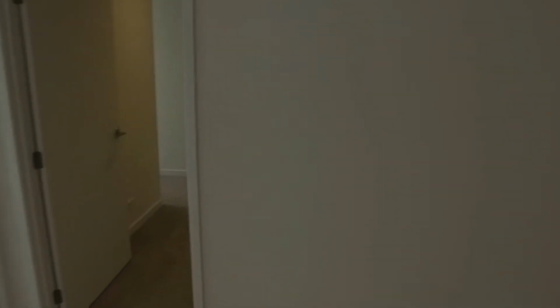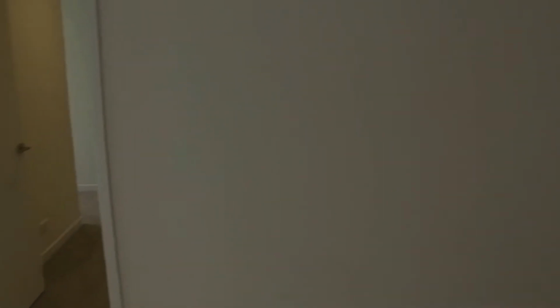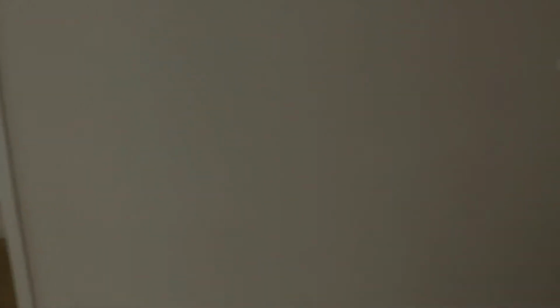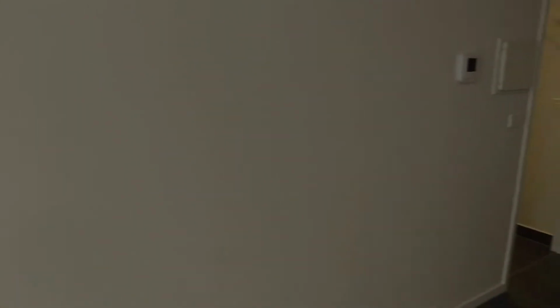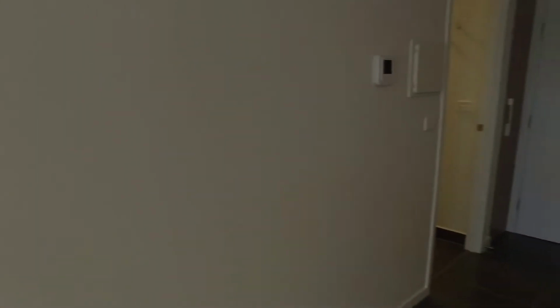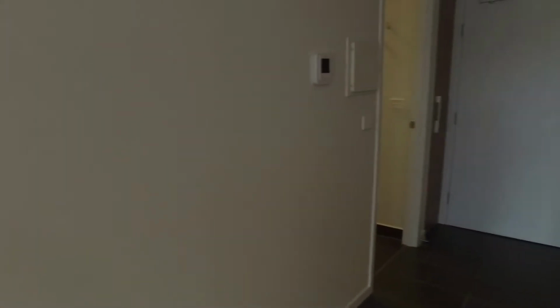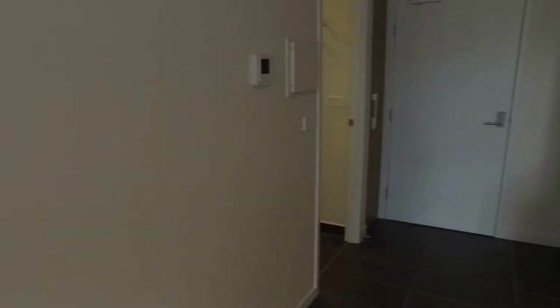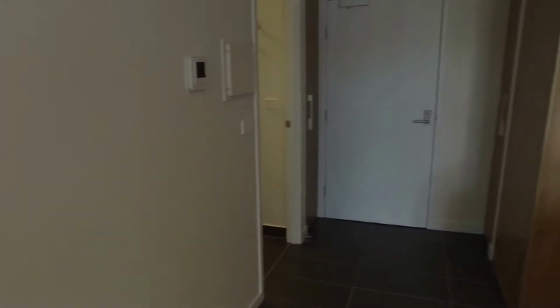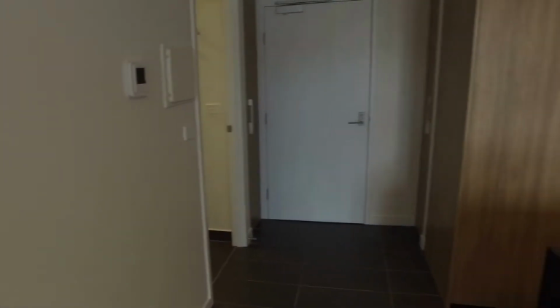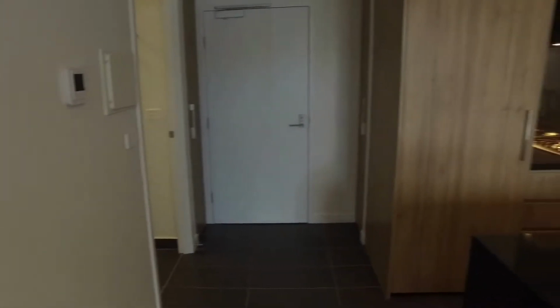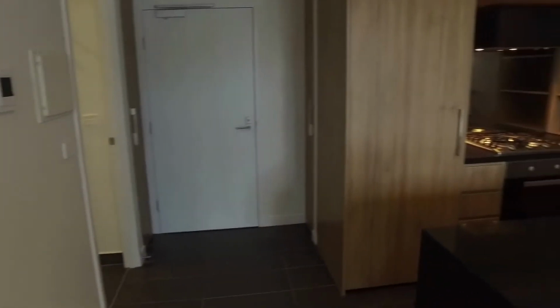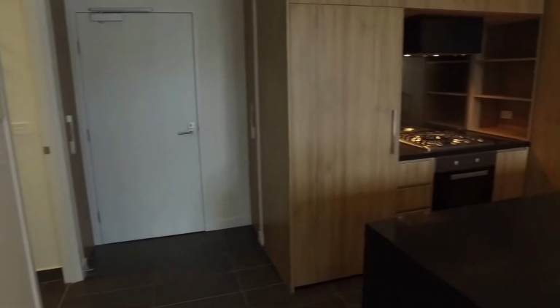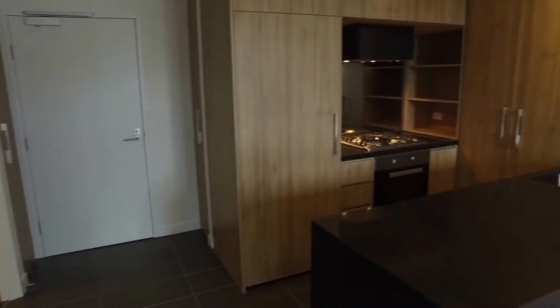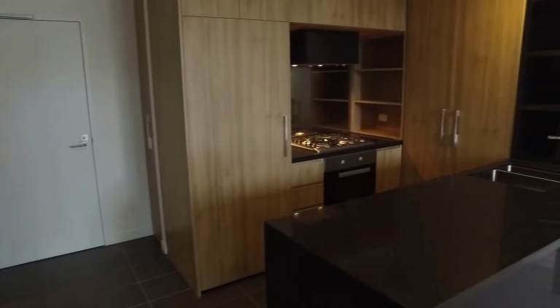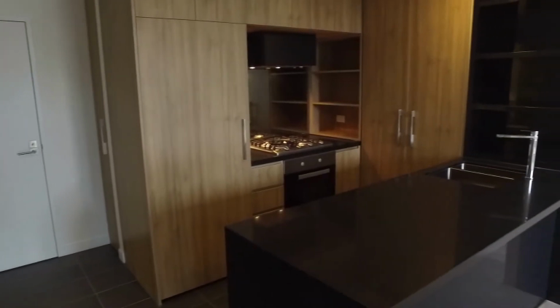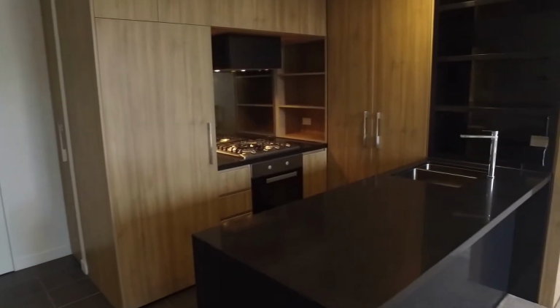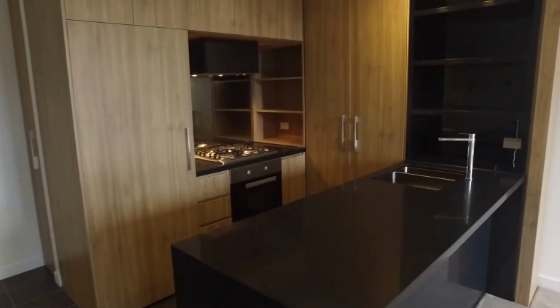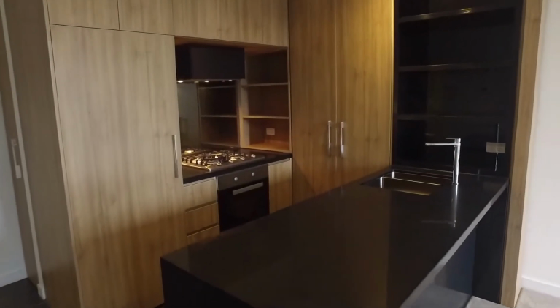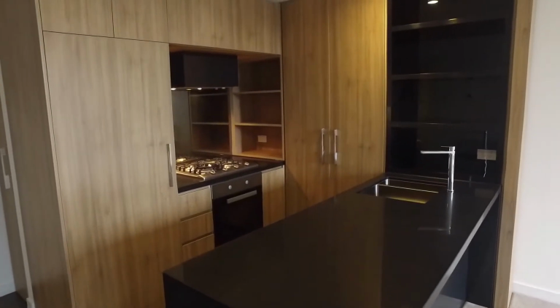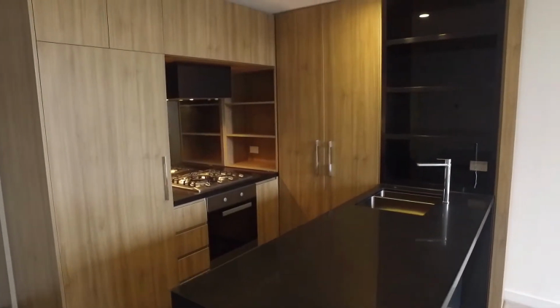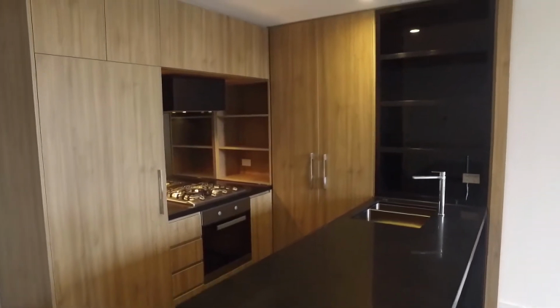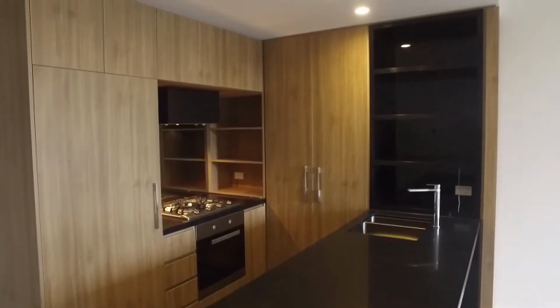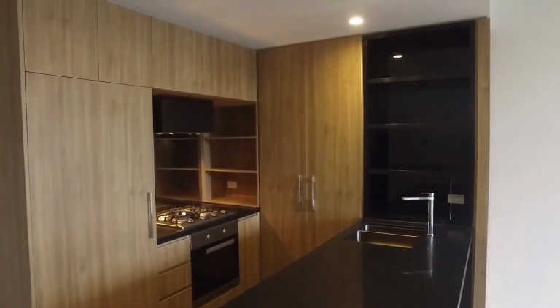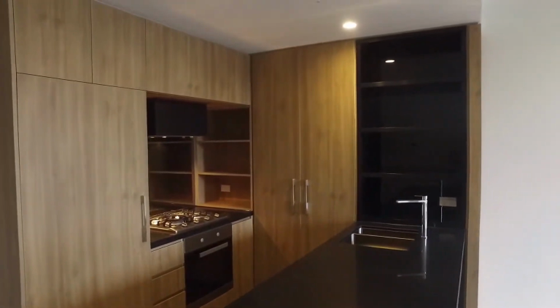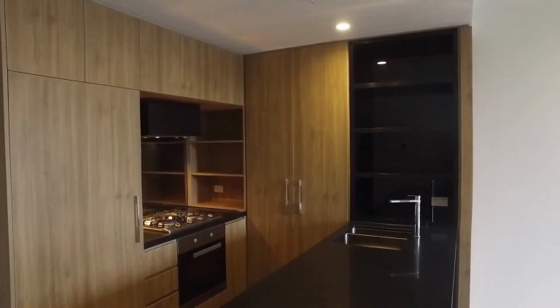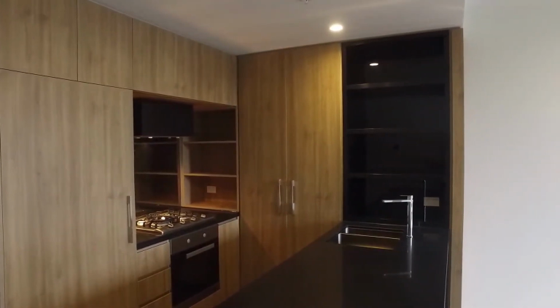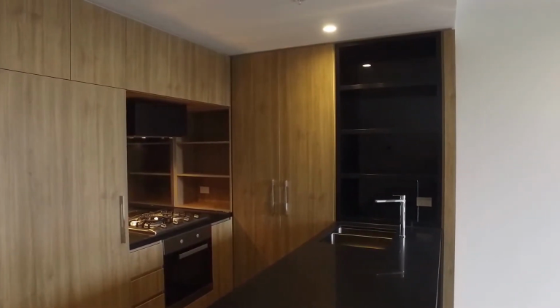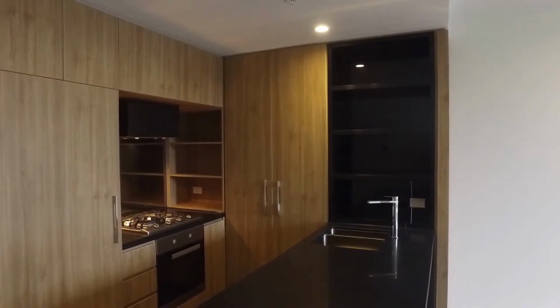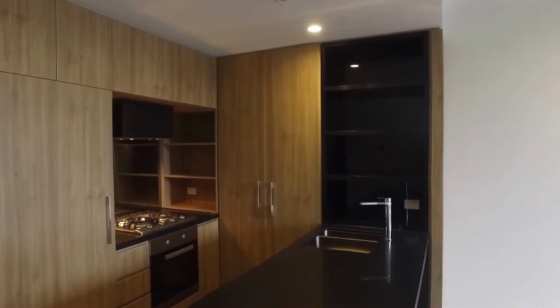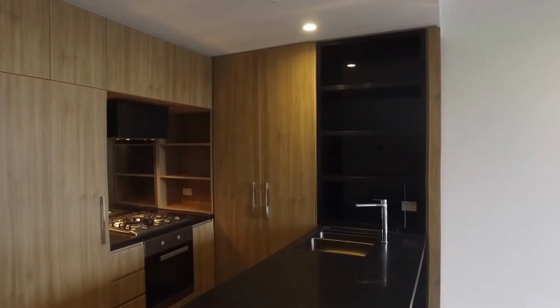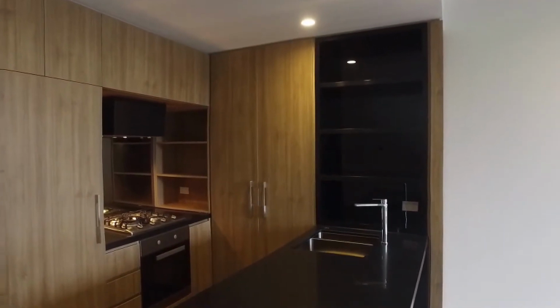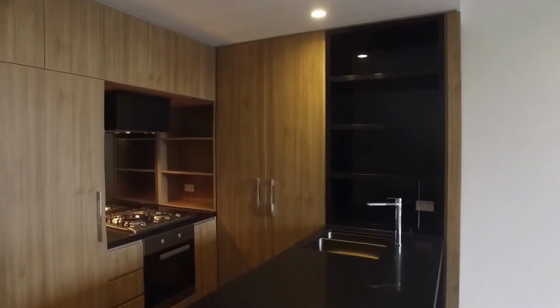Into the kitchen area now, you've got that island benchtop, ample storage throughout, and there's also gas cooking.